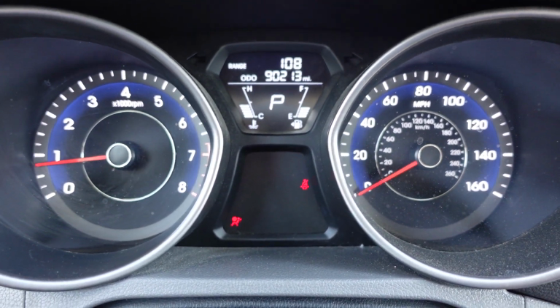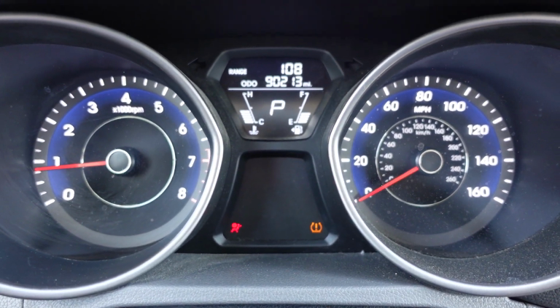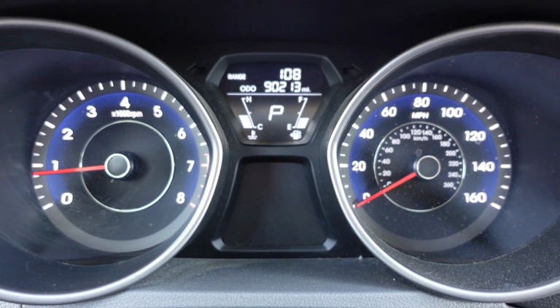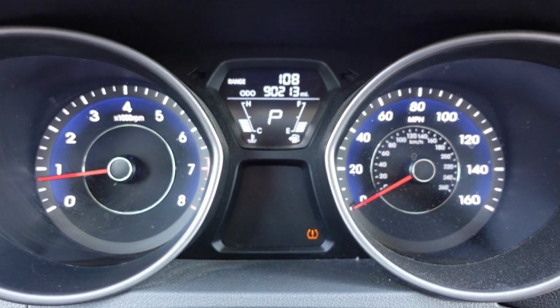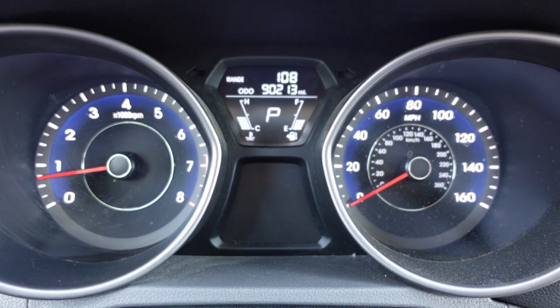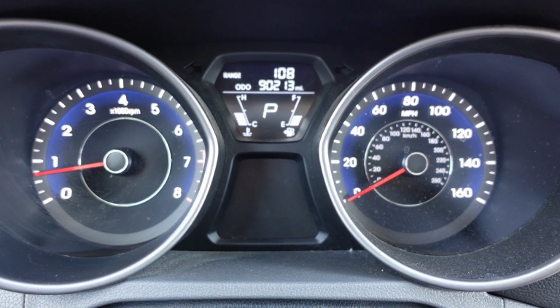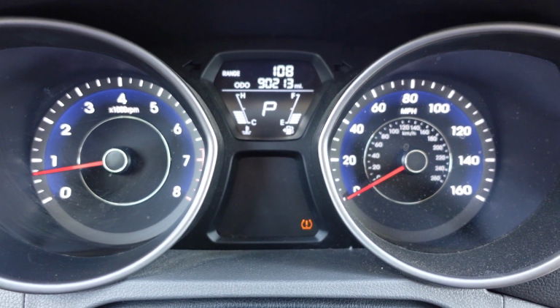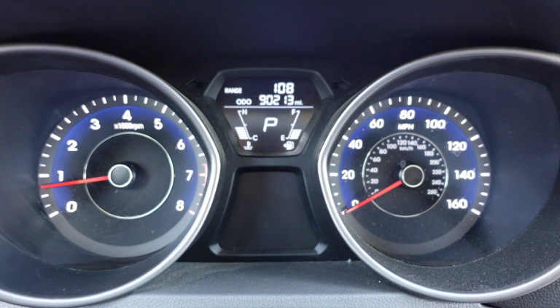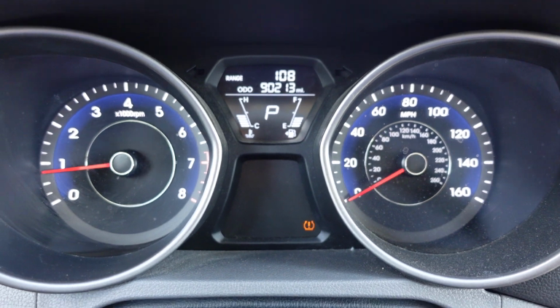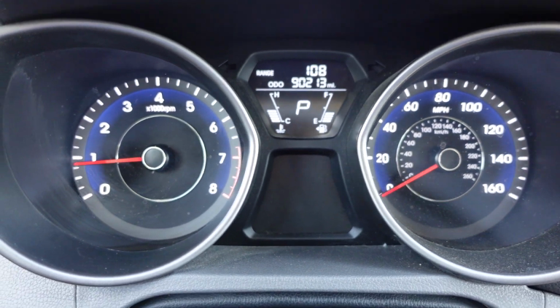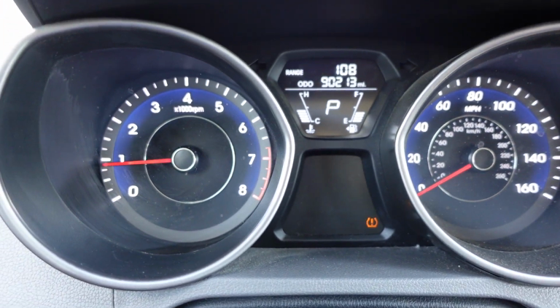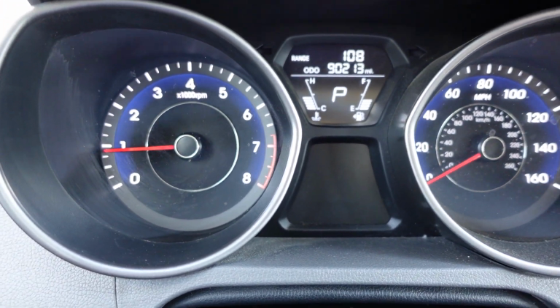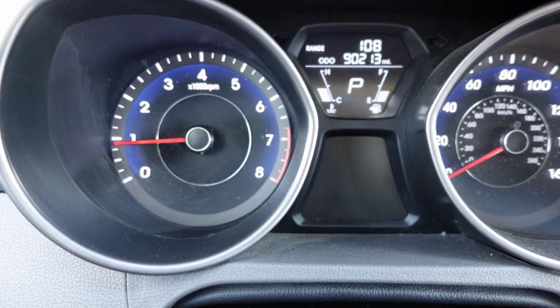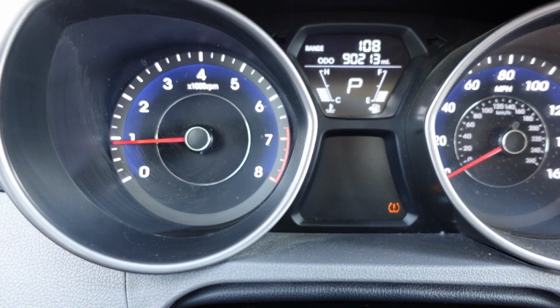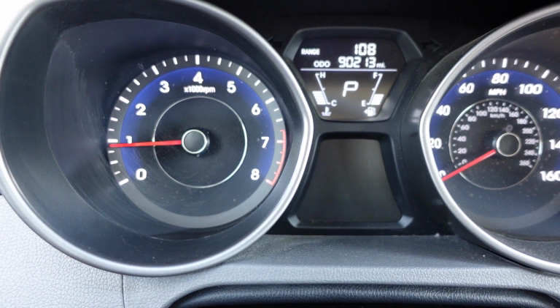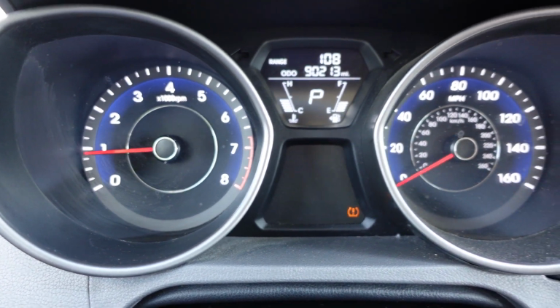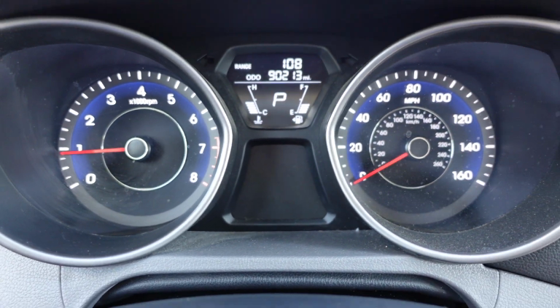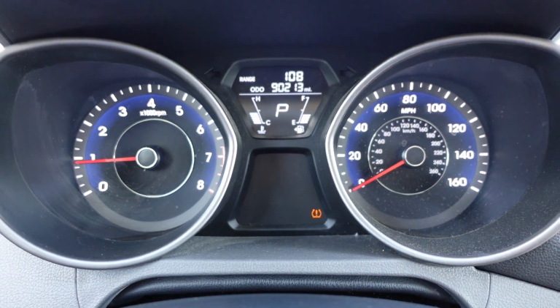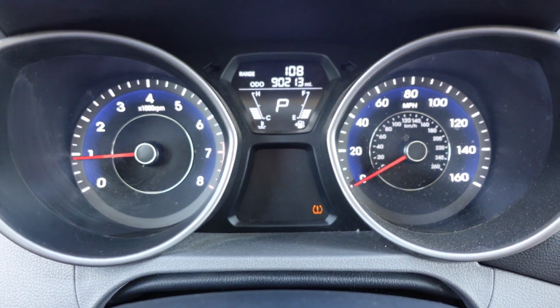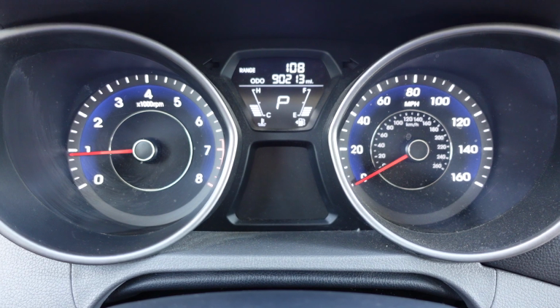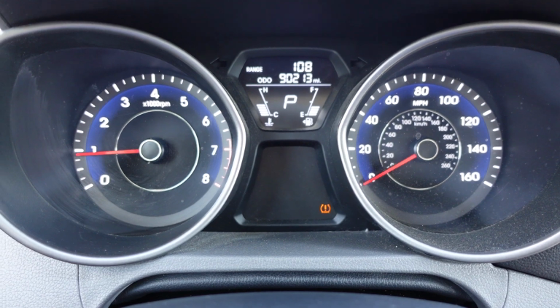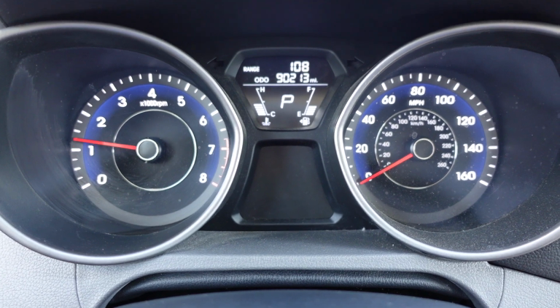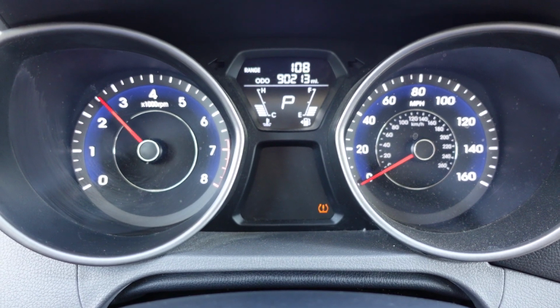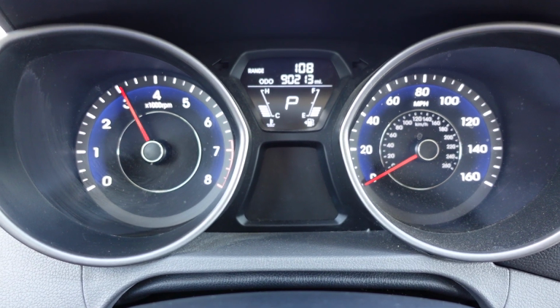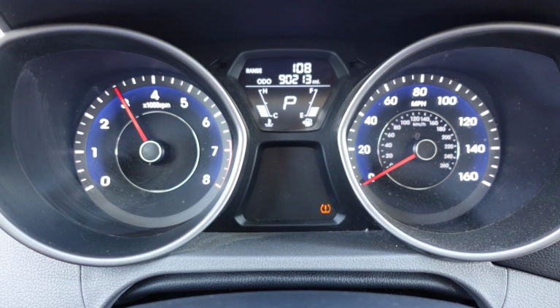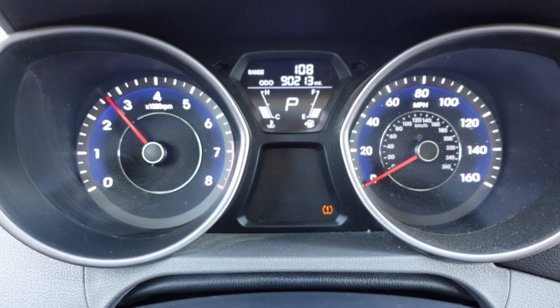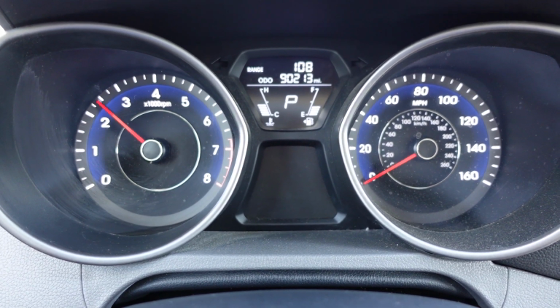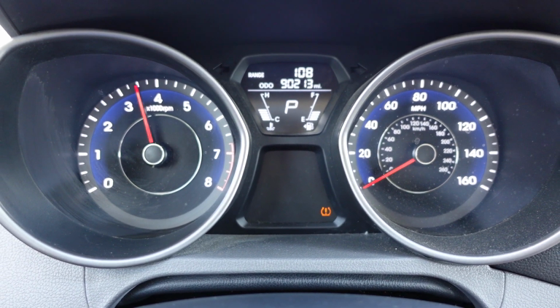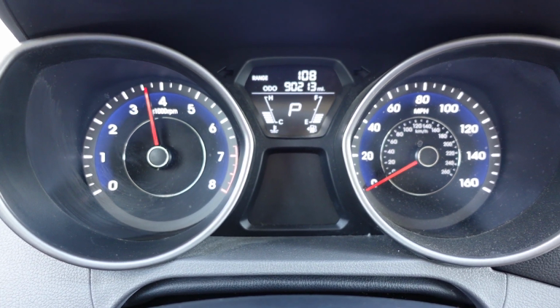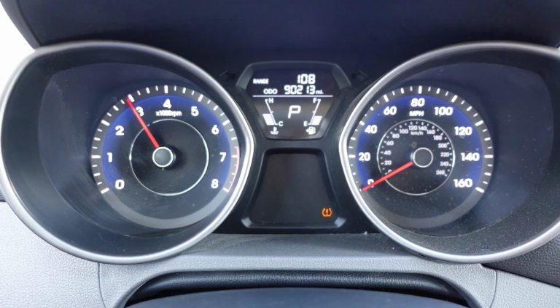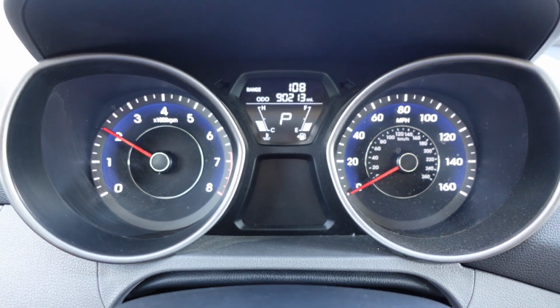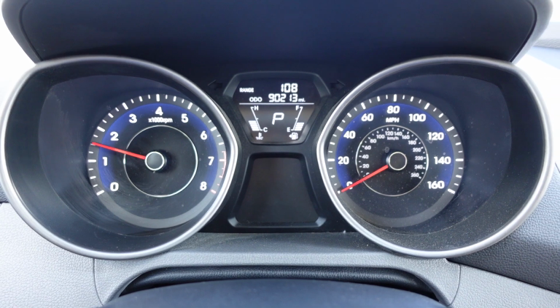It fires right up. 90,000 original one-owner miles. There is a failed tire pressure sensor, so that light will stay on. It idles up nicely and idles smoothly.